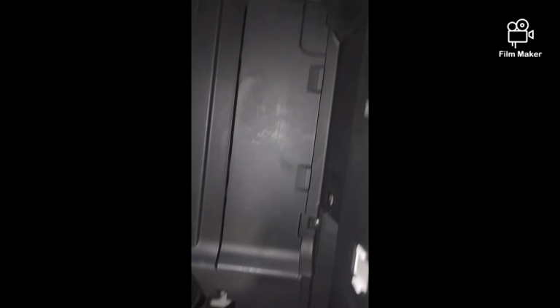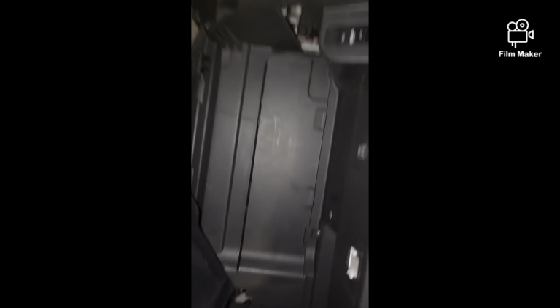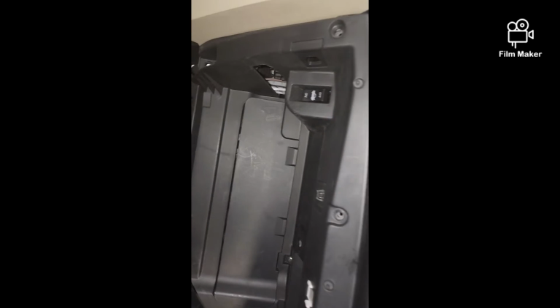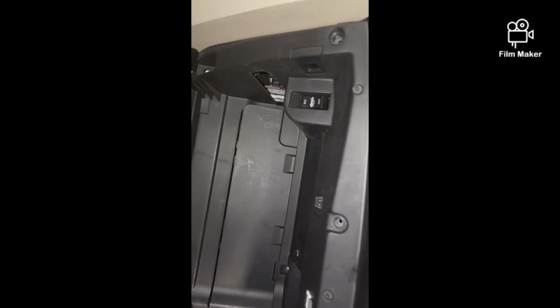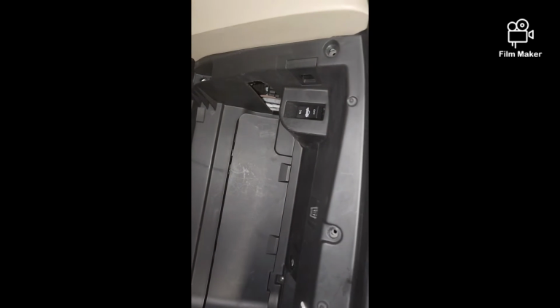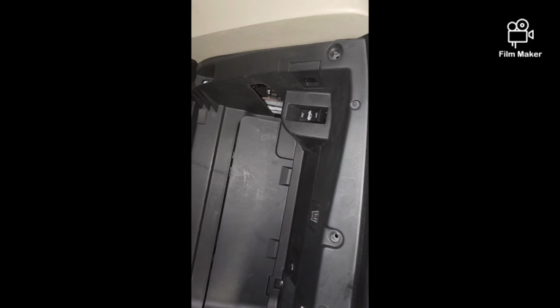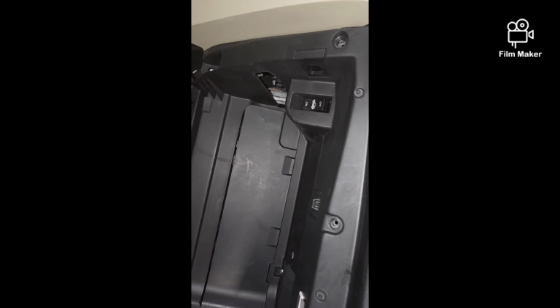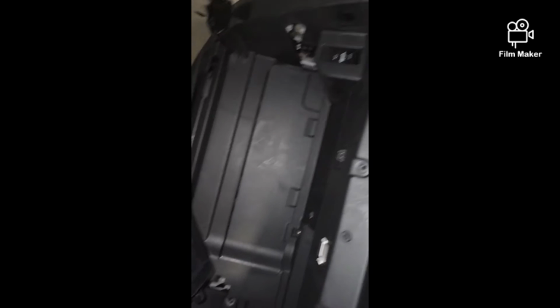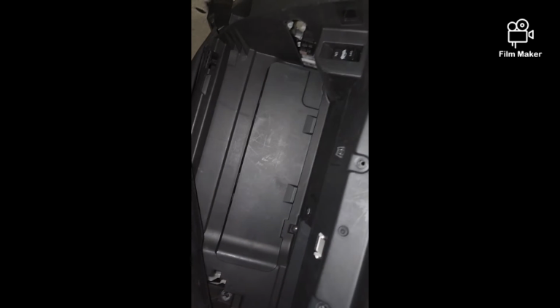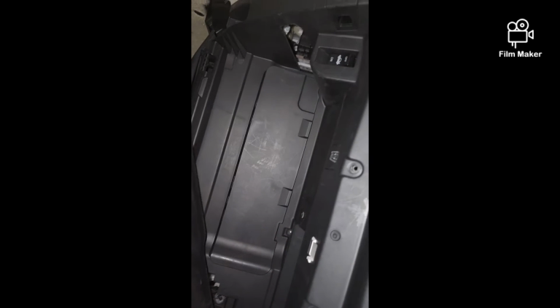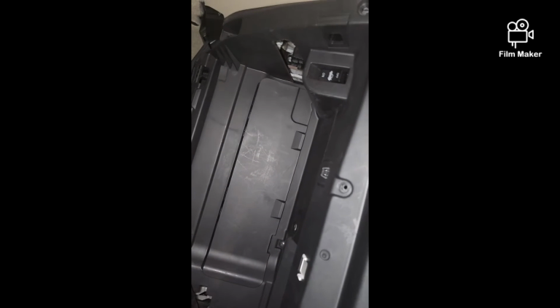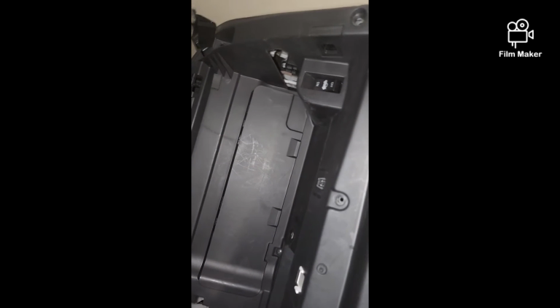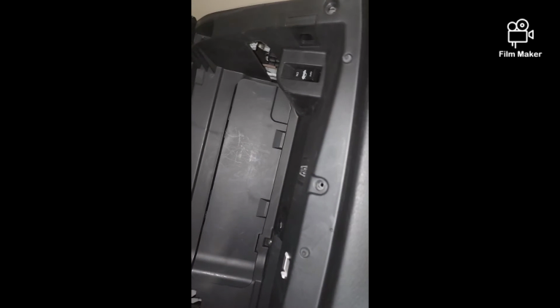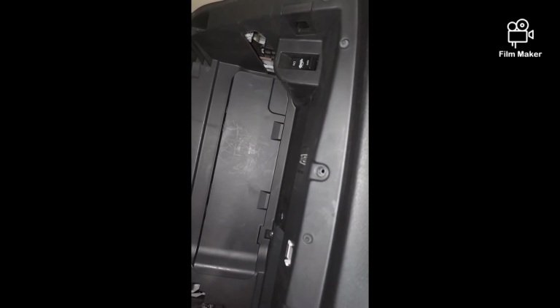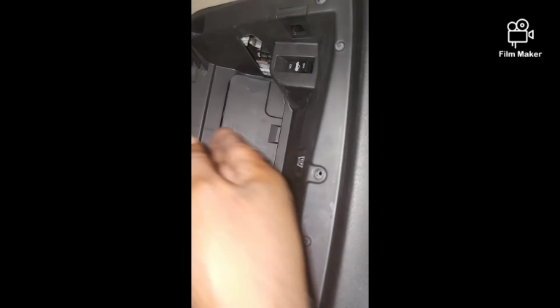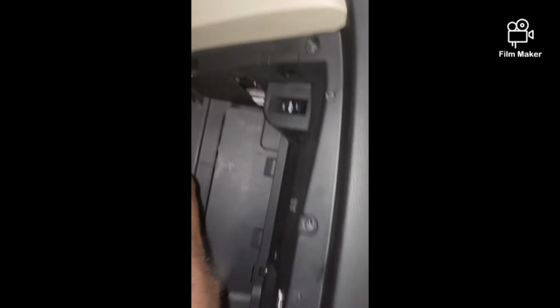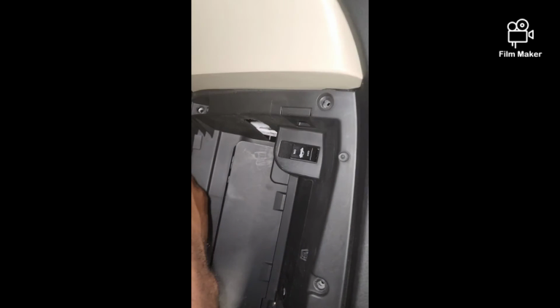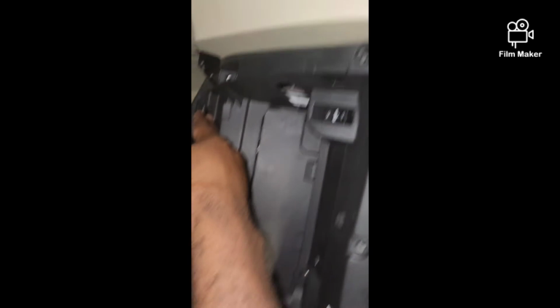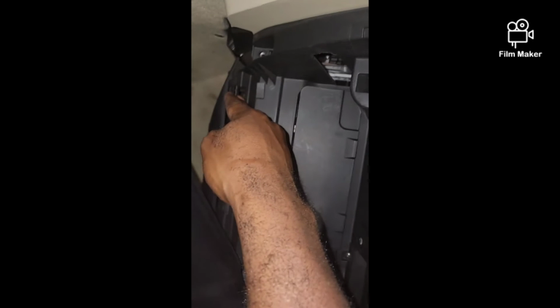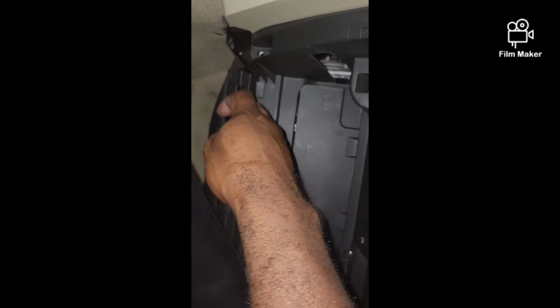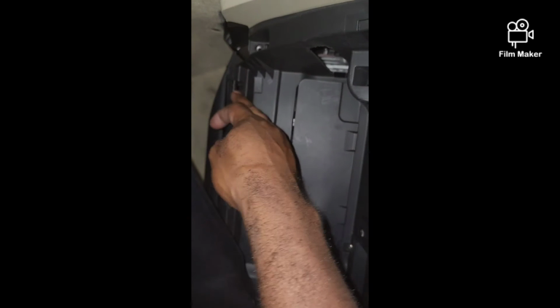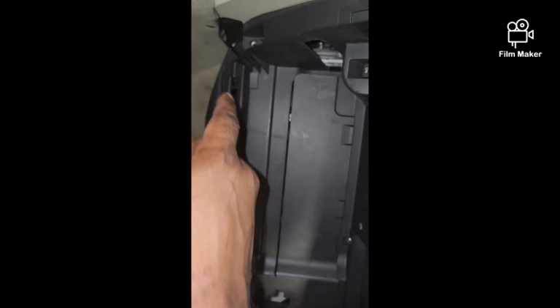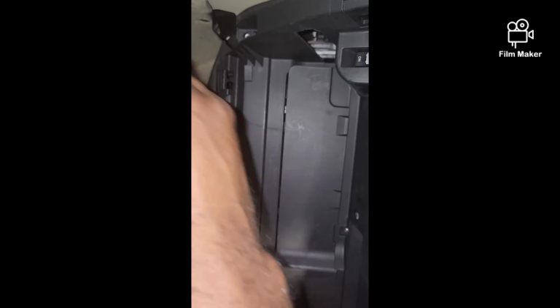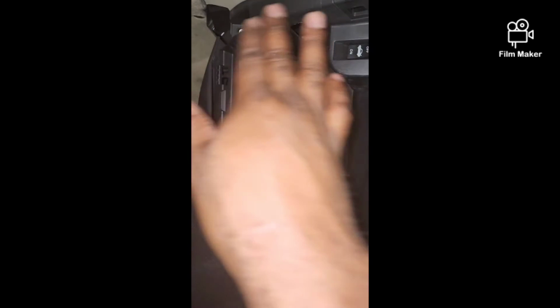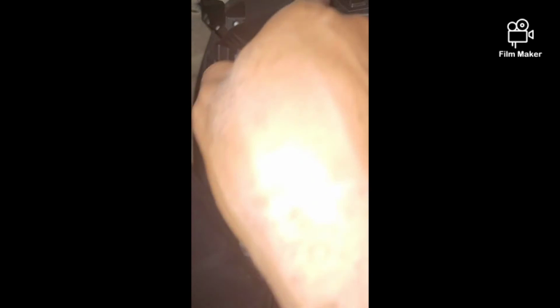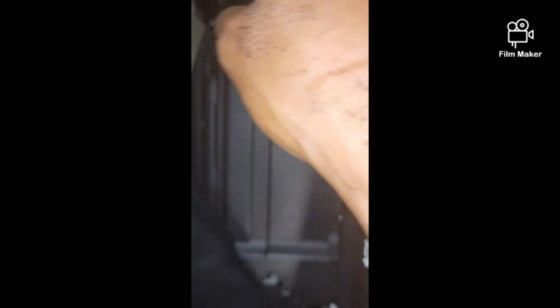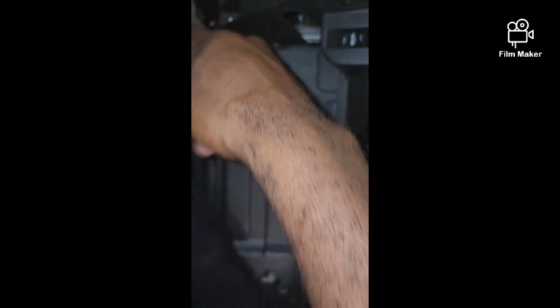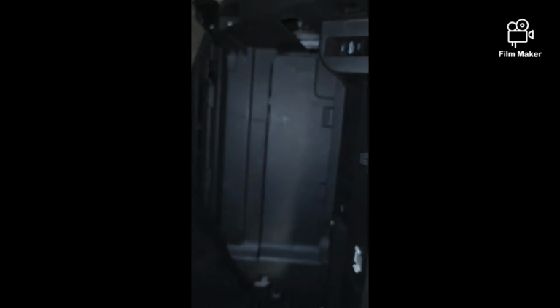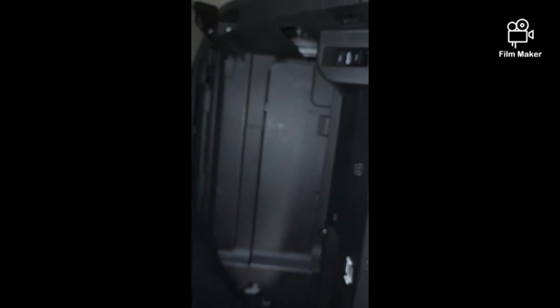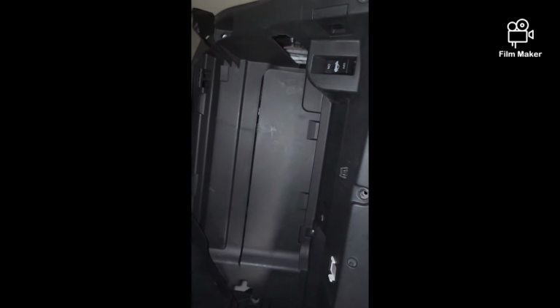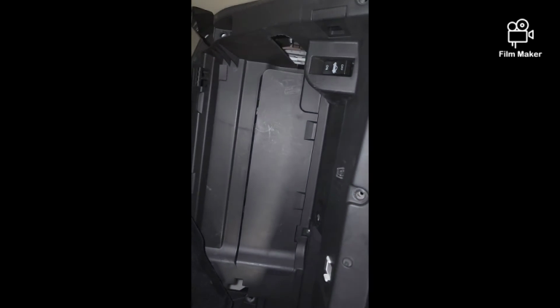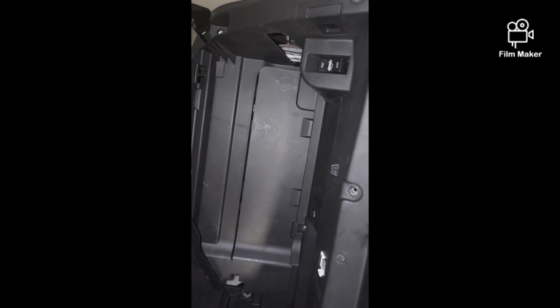This part takes two hands to steady when putting the glove box back in place. Get the hooks to latch in here, line it up, then put all your screws back in and you're good to go.